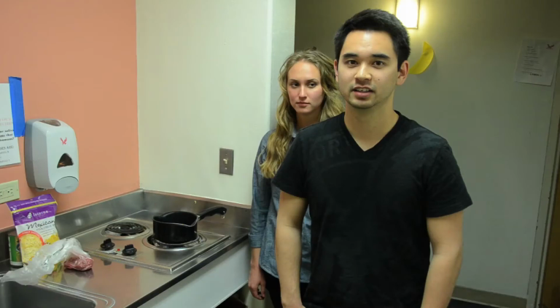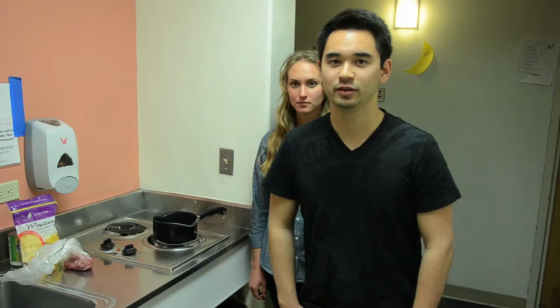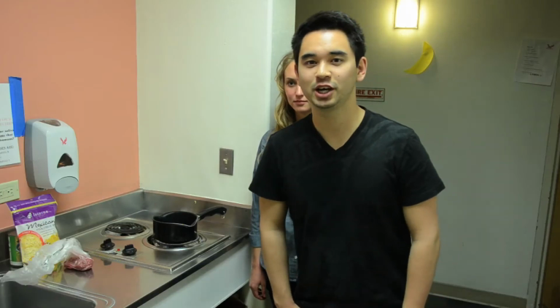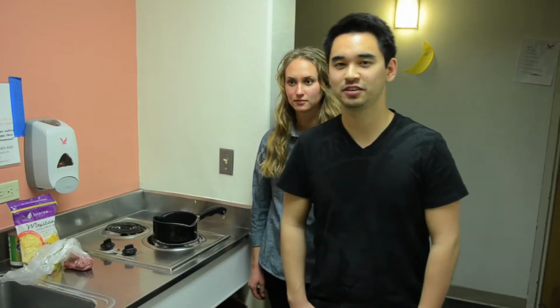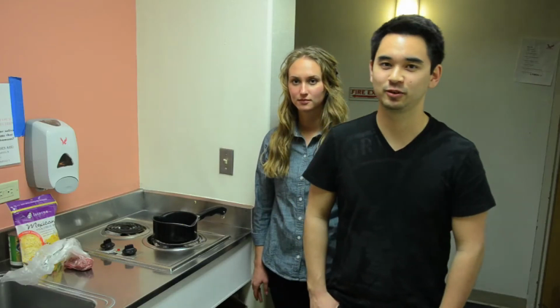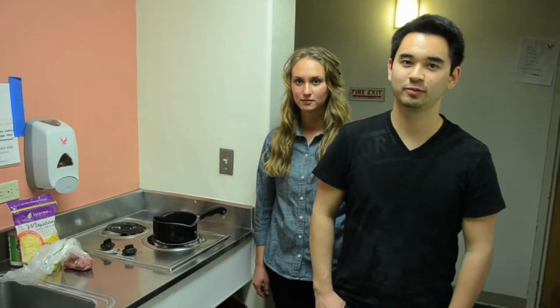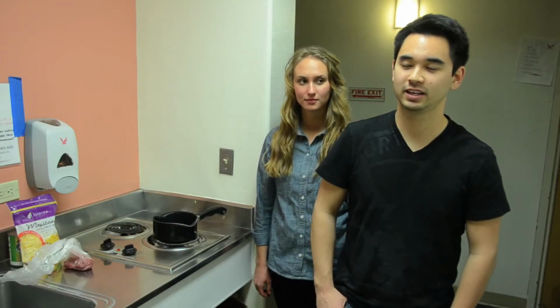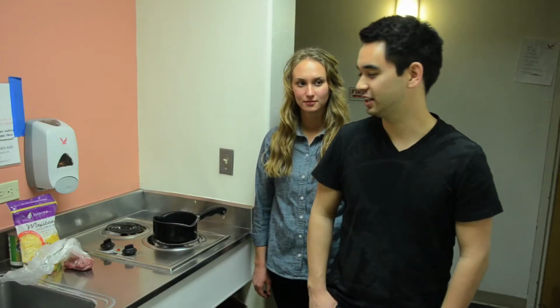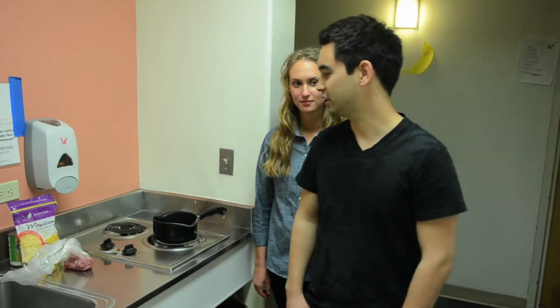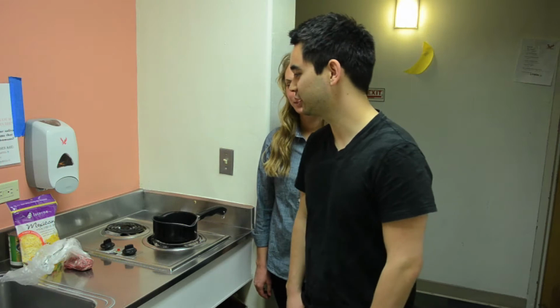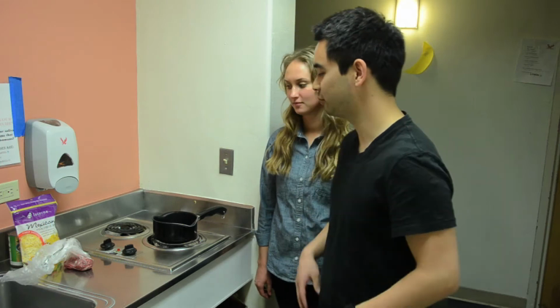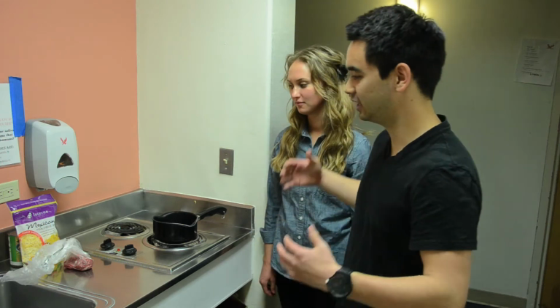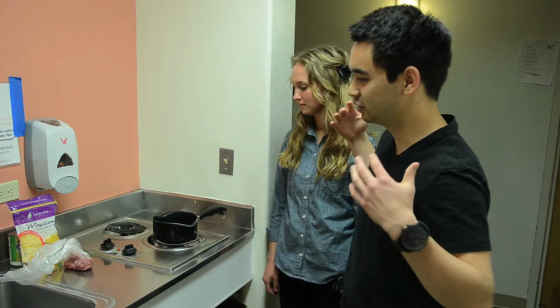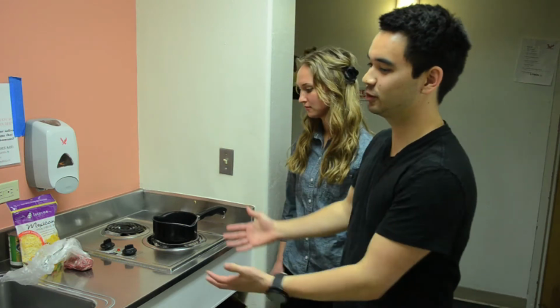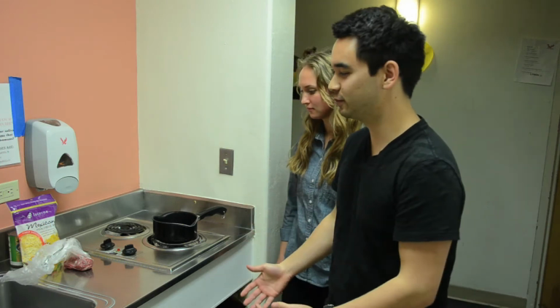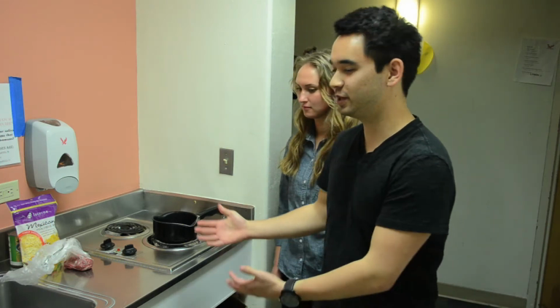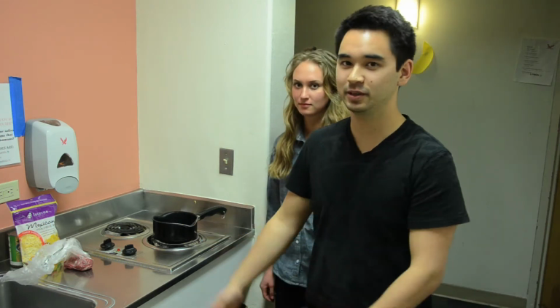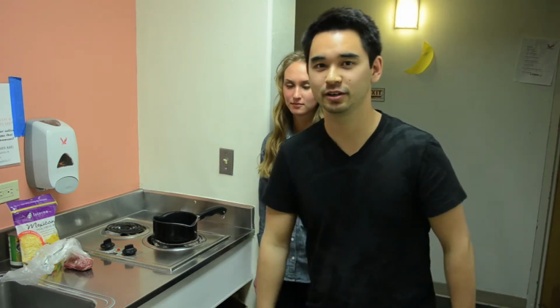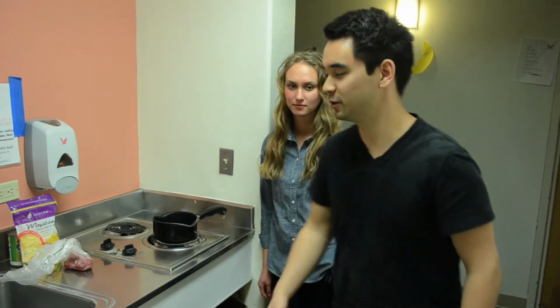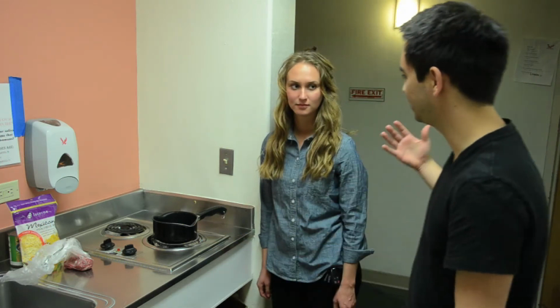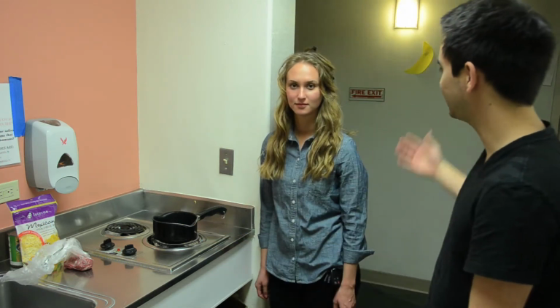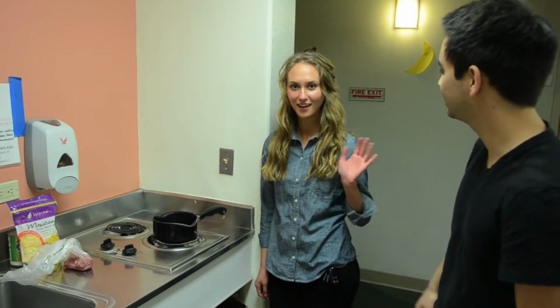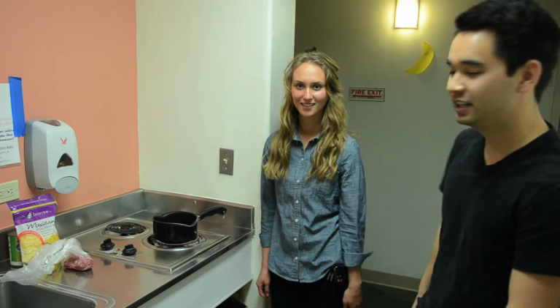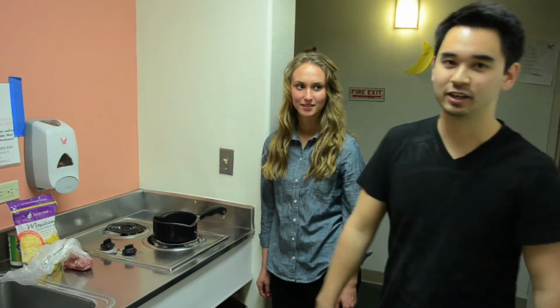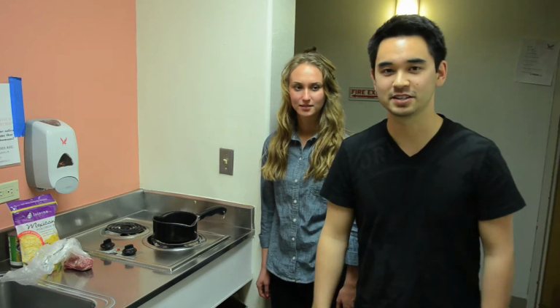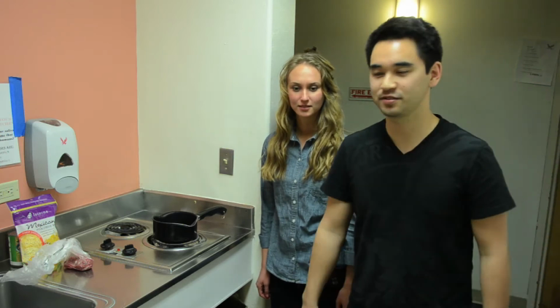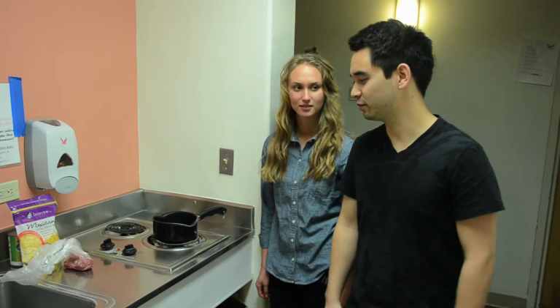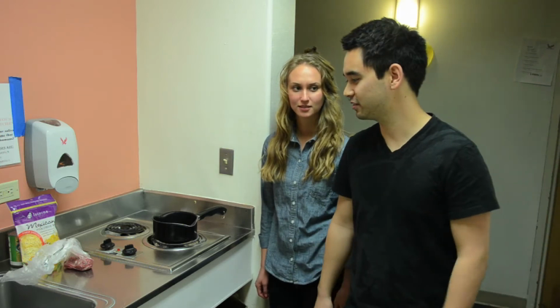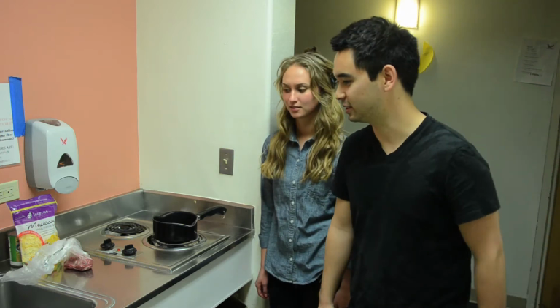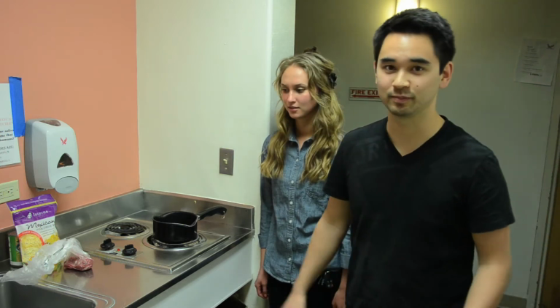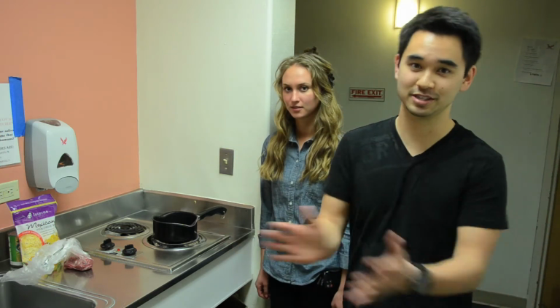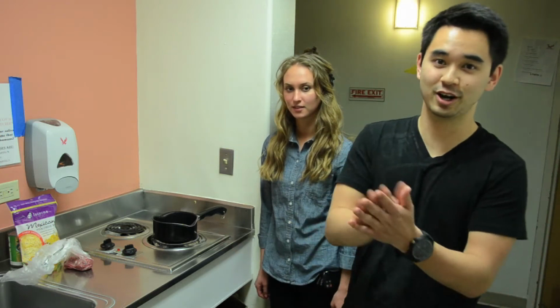Hi everyone, I'm Josh Friesen with Dorm Gourmet. Here we're making Dorm Room Beef and Bean Burritos. I'm here with Taylor Black. We're here on 6th Floor Pierce. So let's get started.